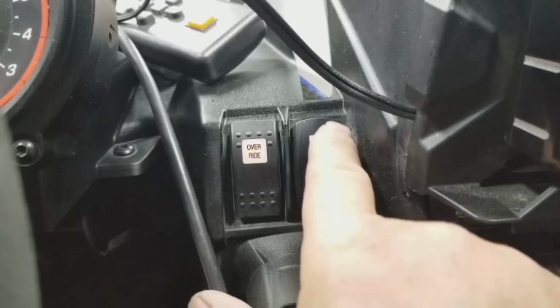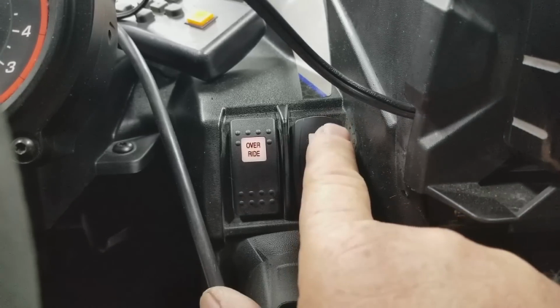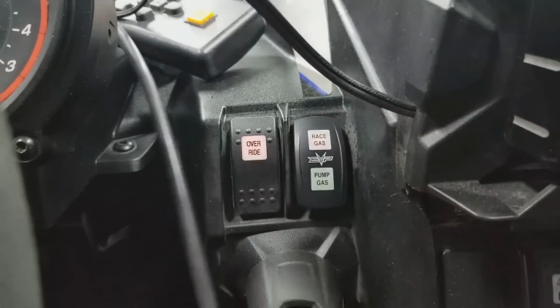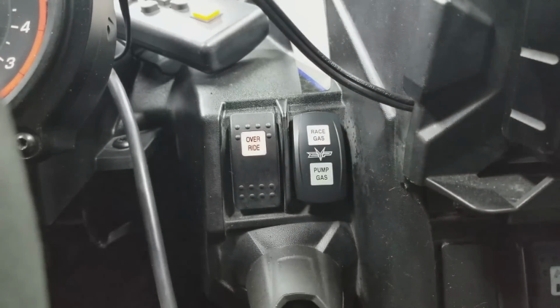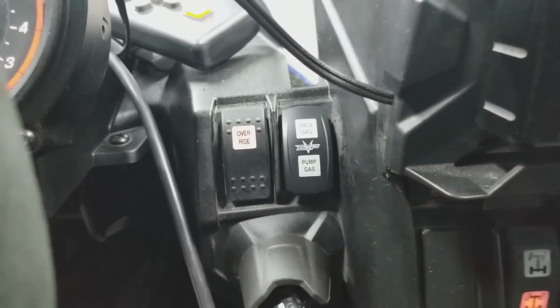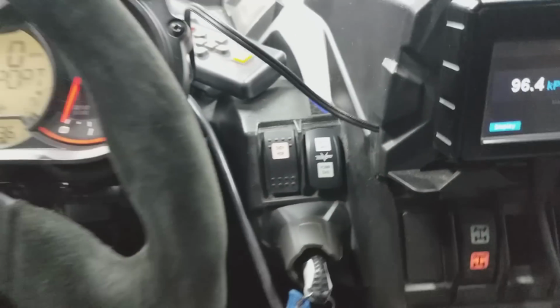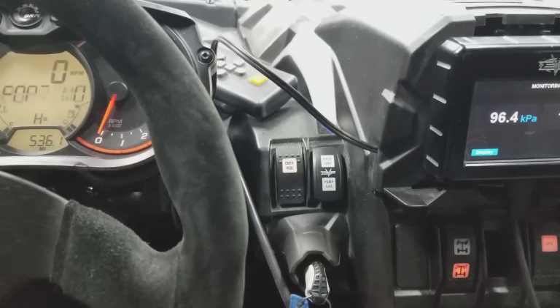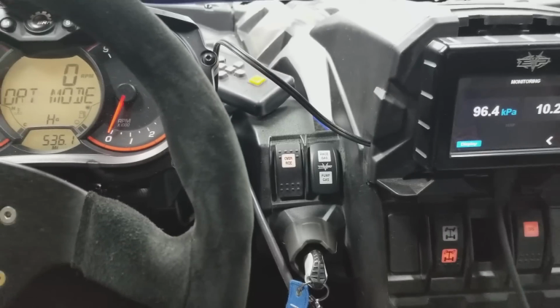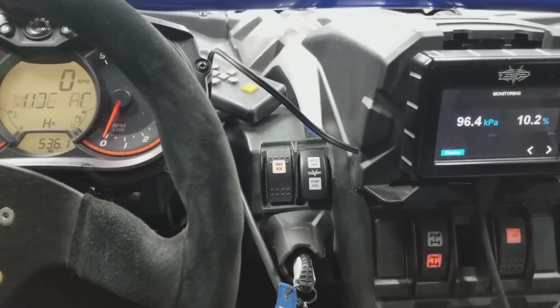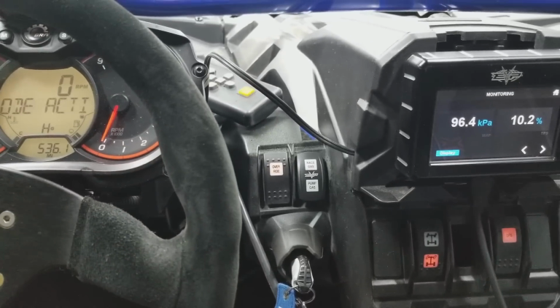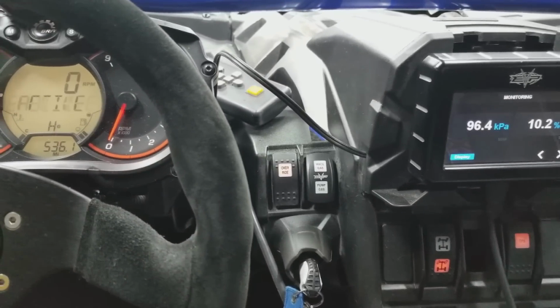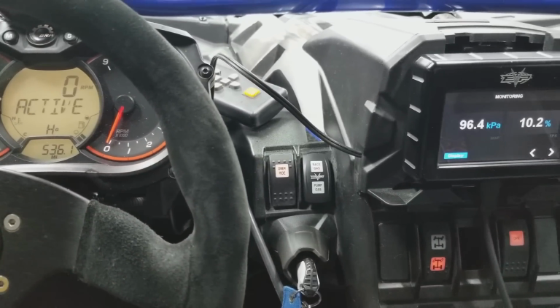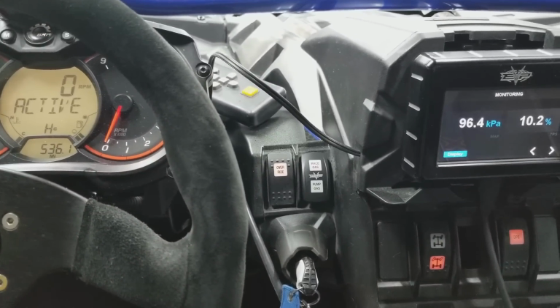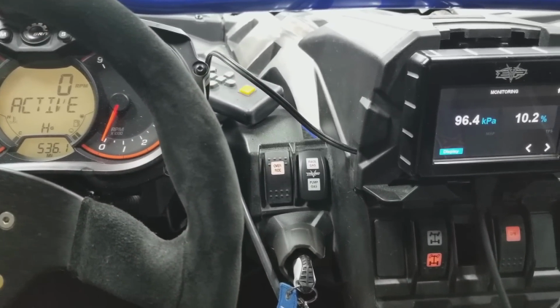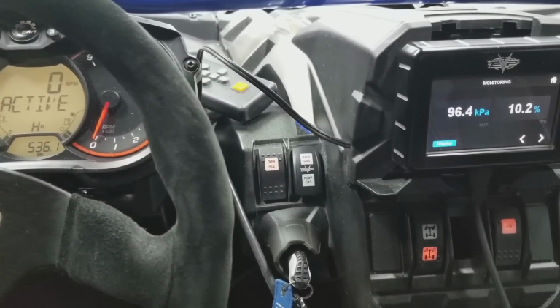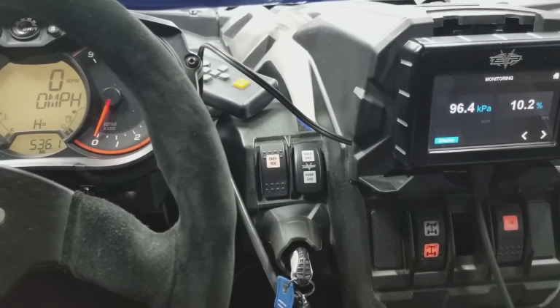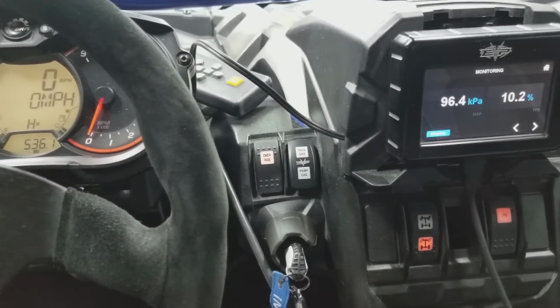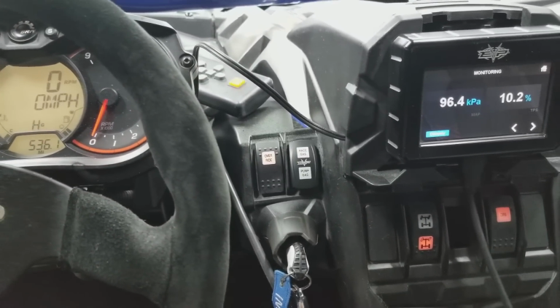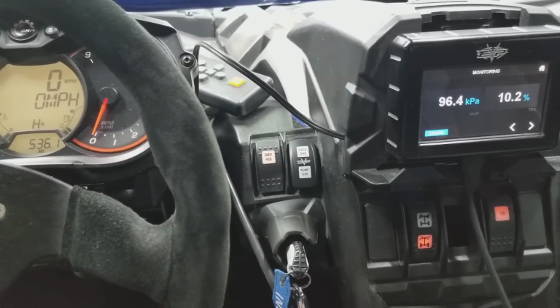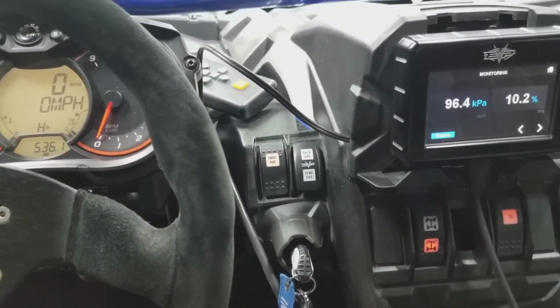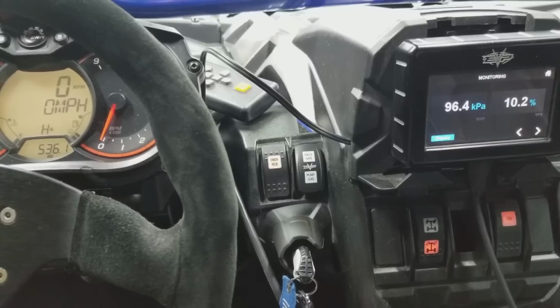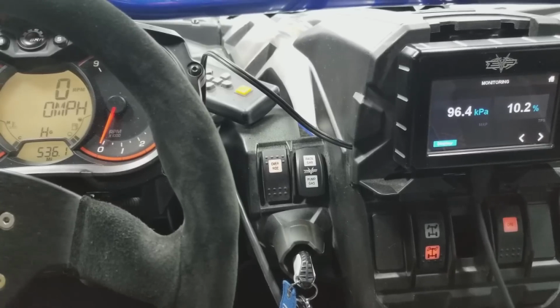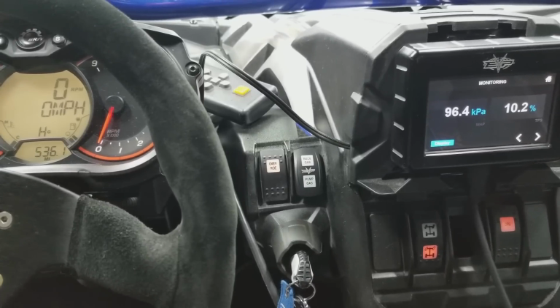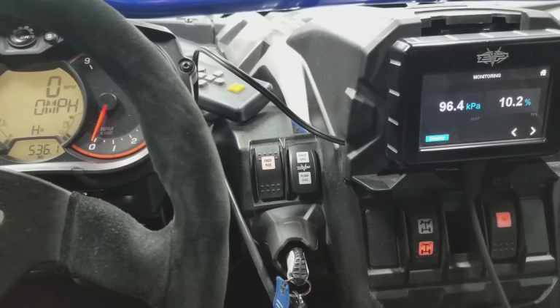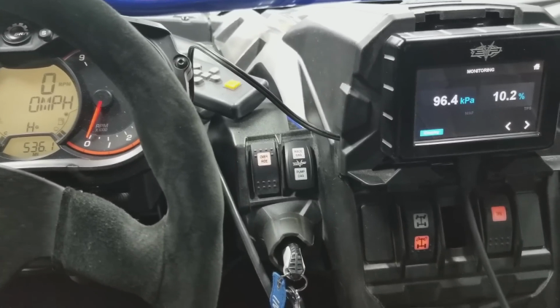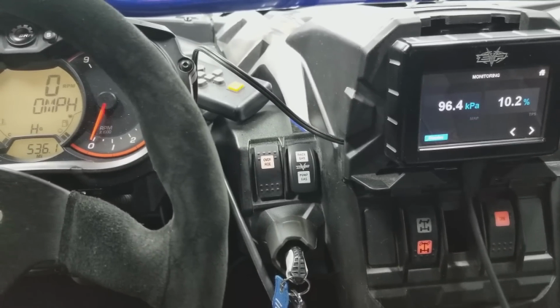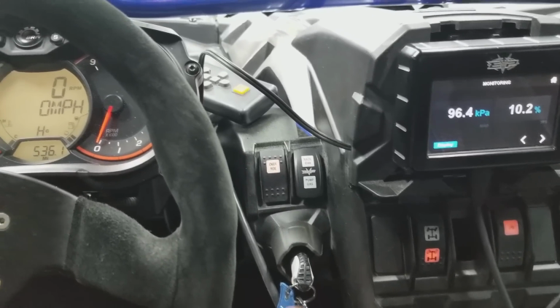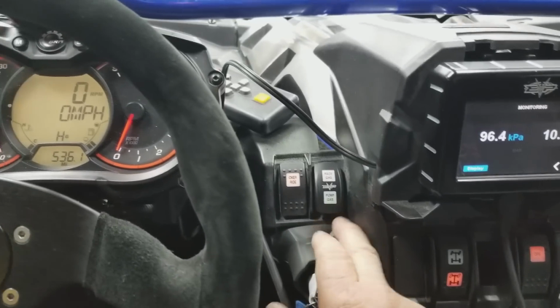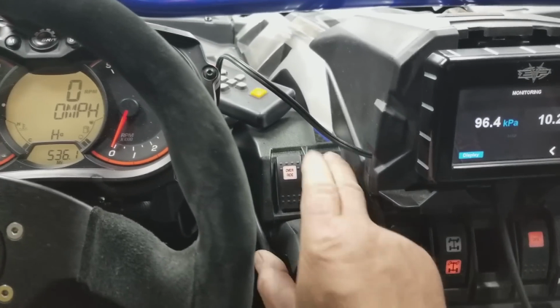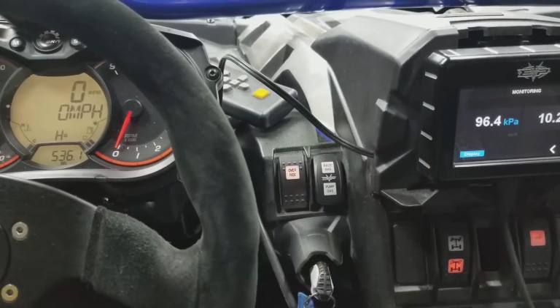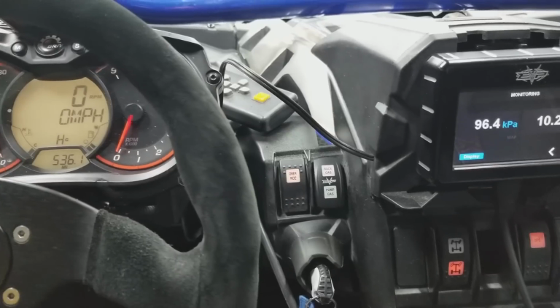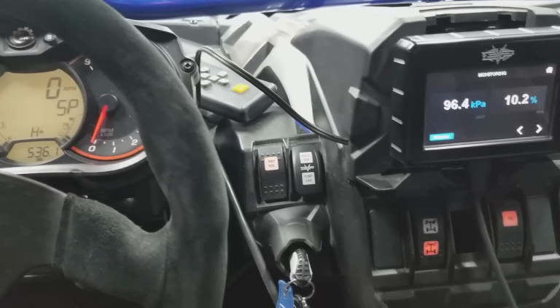On race gas mode — since this is a Stage 4 RWI file — it will be about 20 pounds of boost and about 170 wheel horsepower. You can change the tune just by switching back and forth between sport and eco.